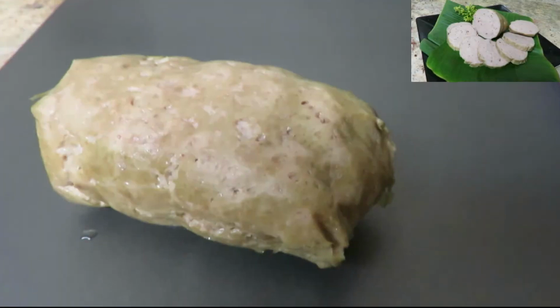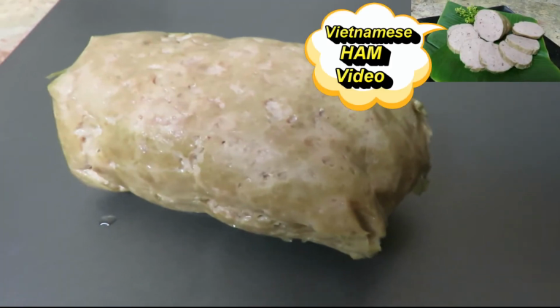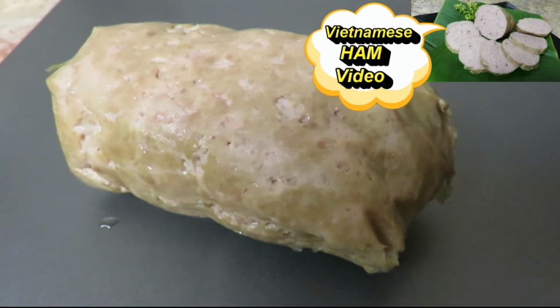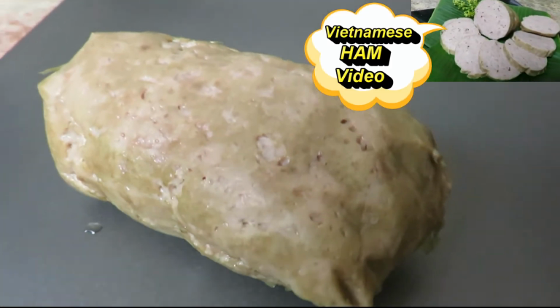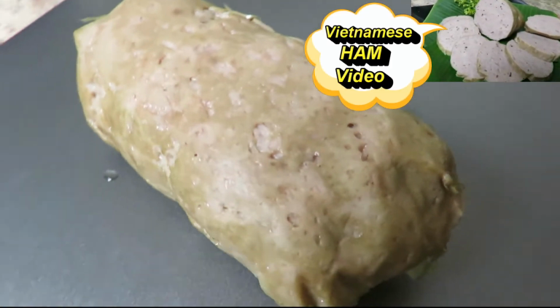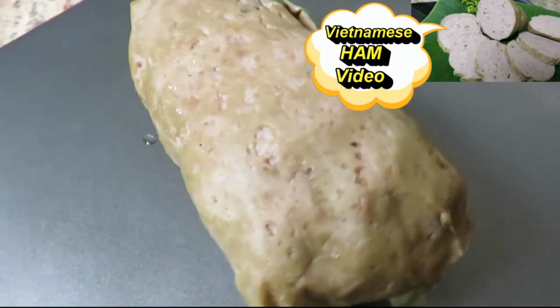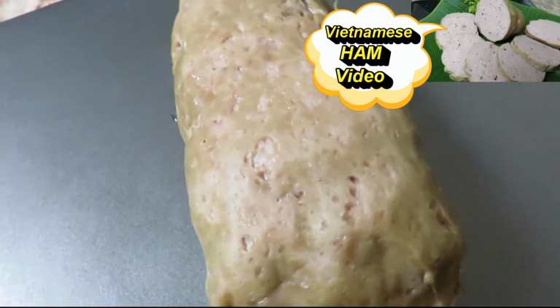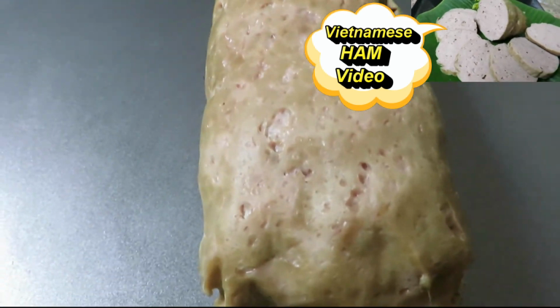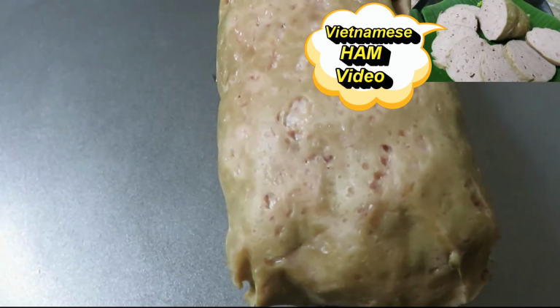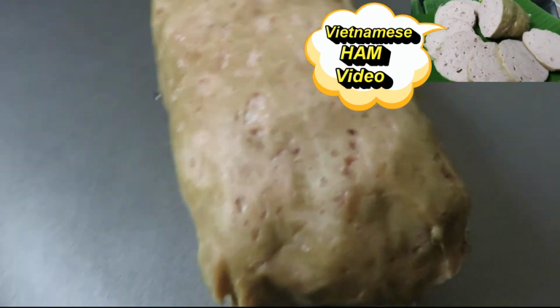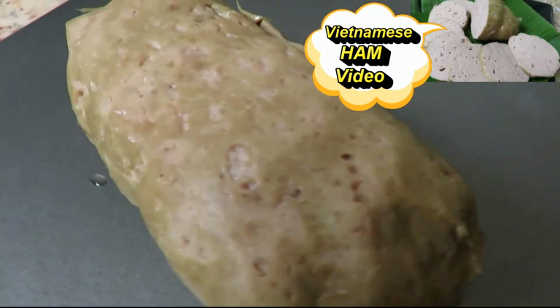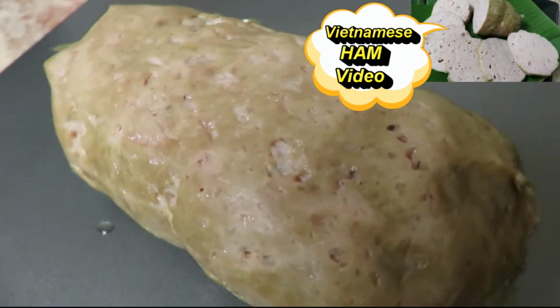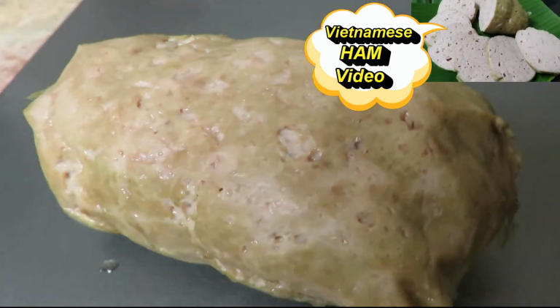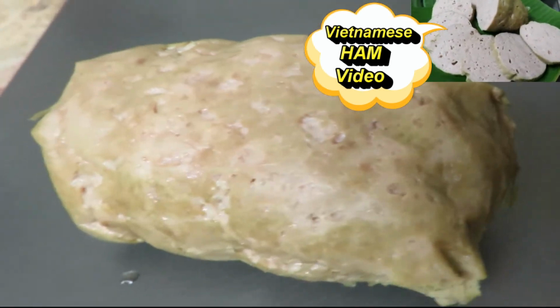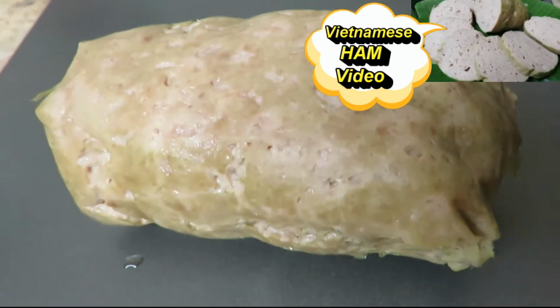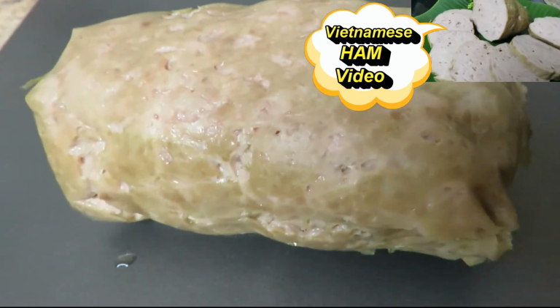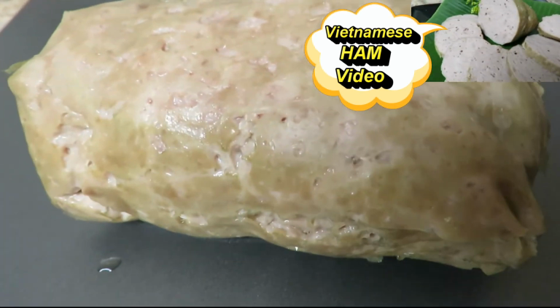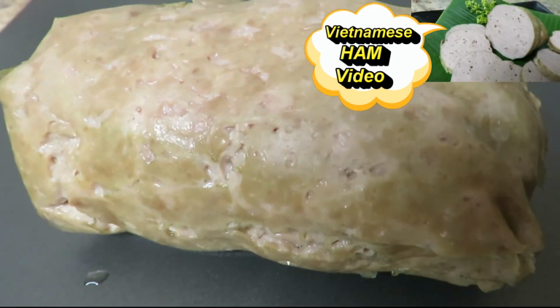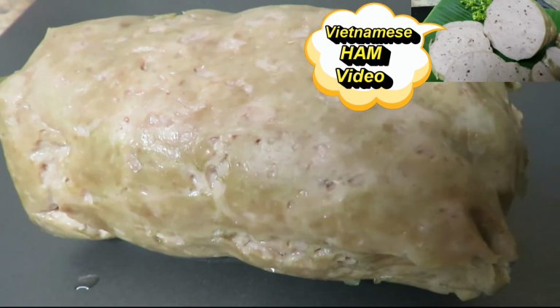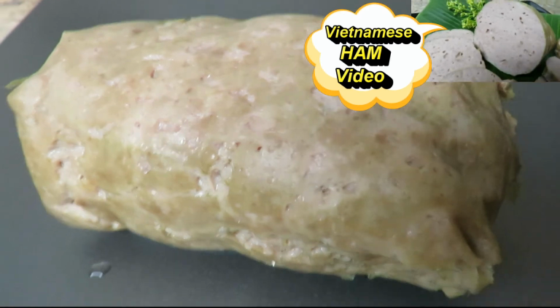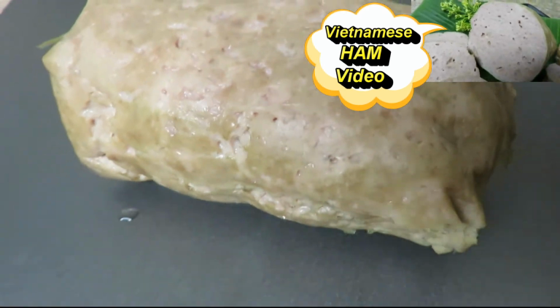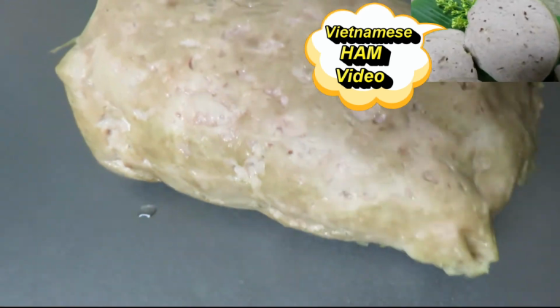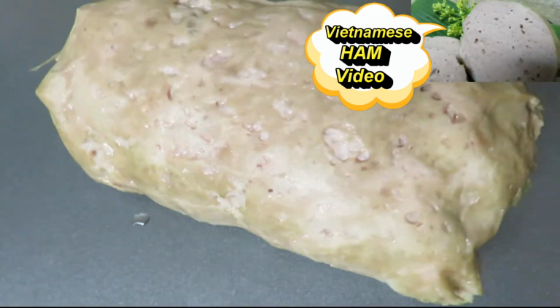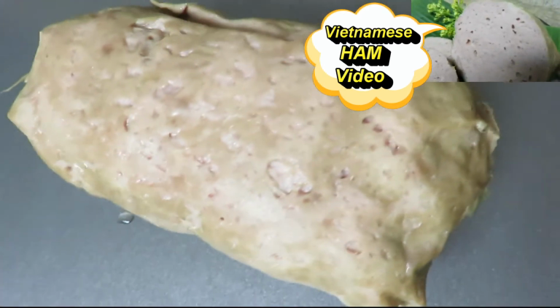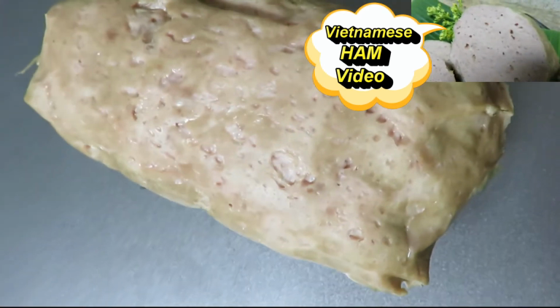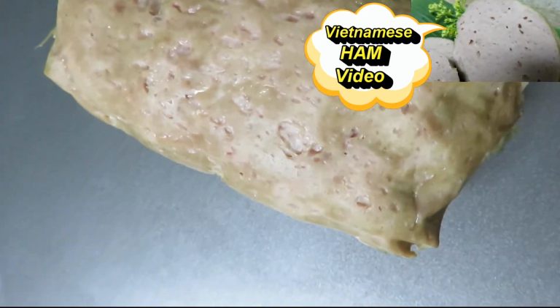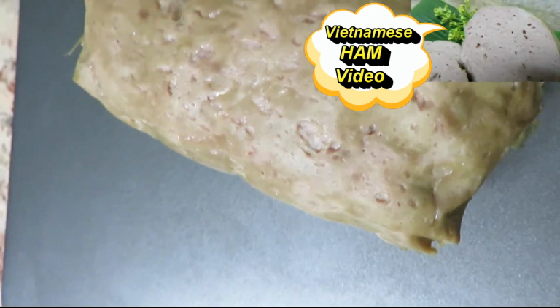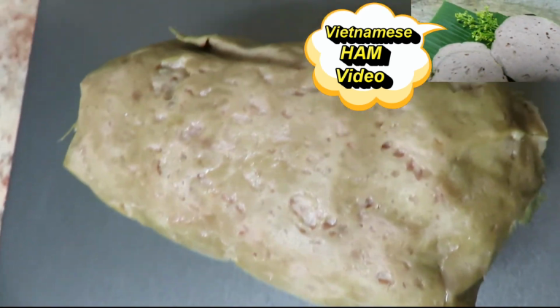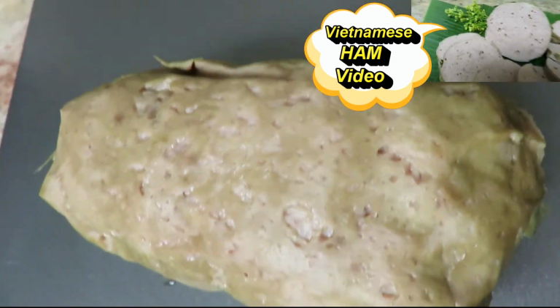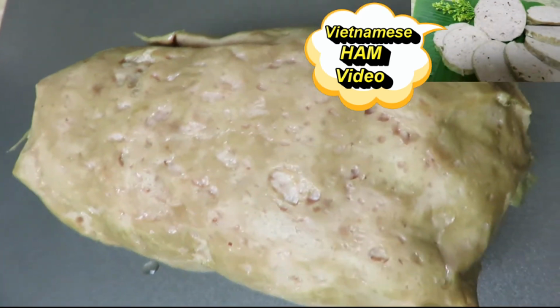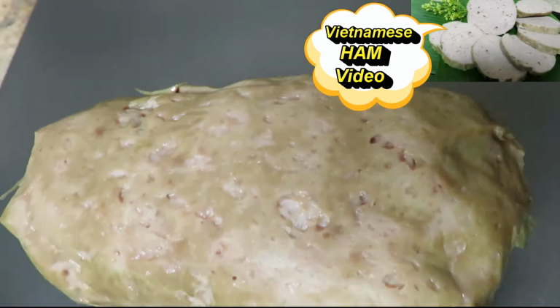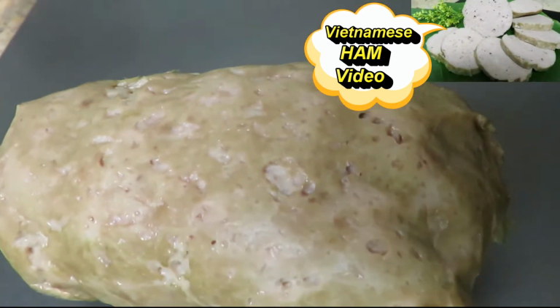Your Vietnamese ham — go ahead and slice it up like you see in the video. You can find this at any Vietnamese store, or if you want to make this, go ahead and check out my Vietnamese ham video.